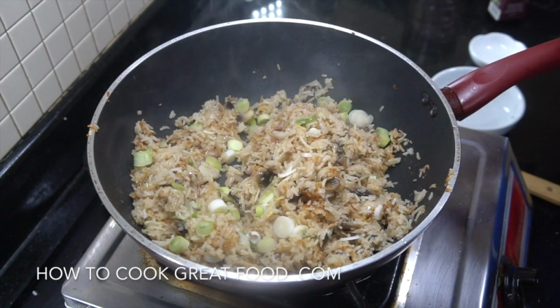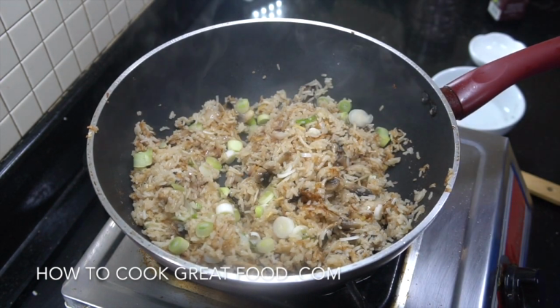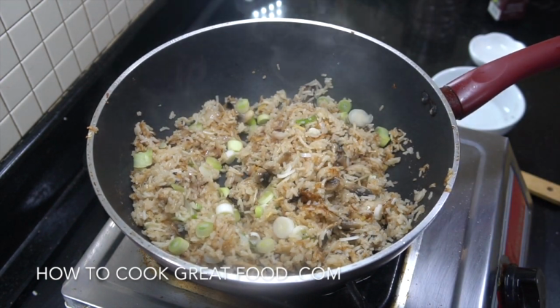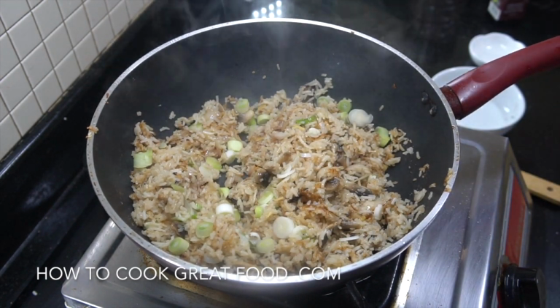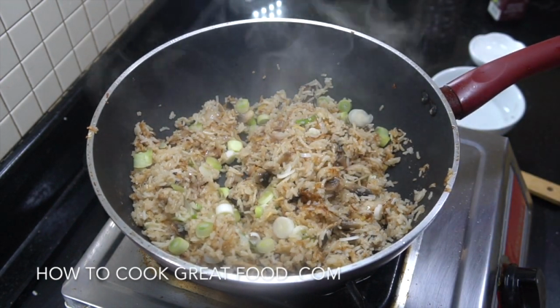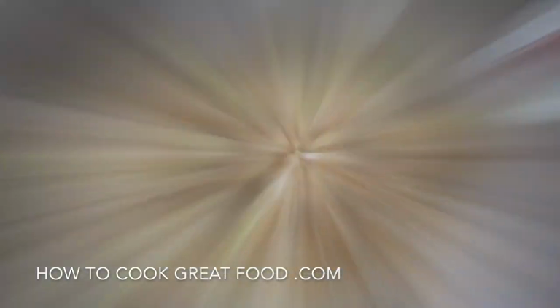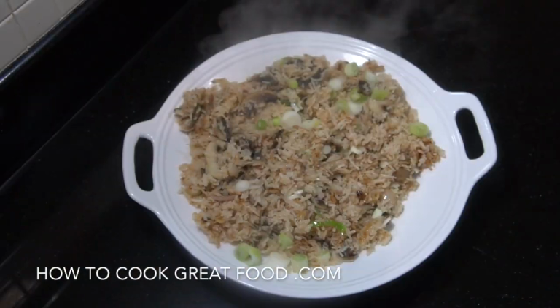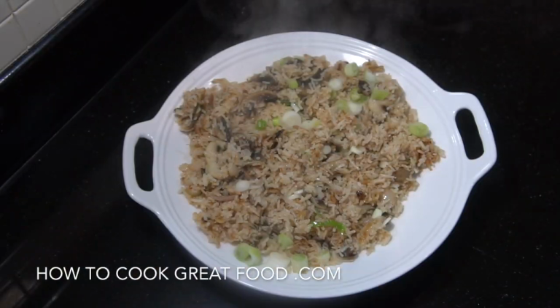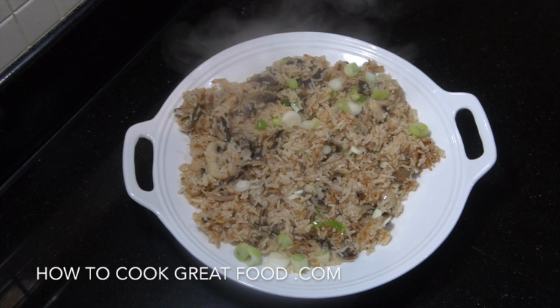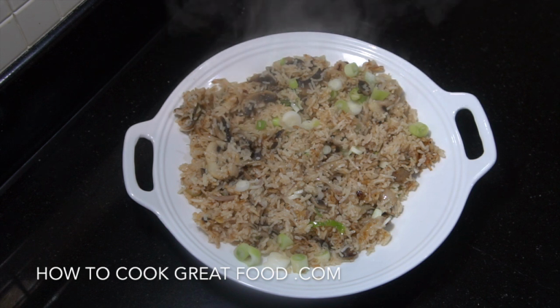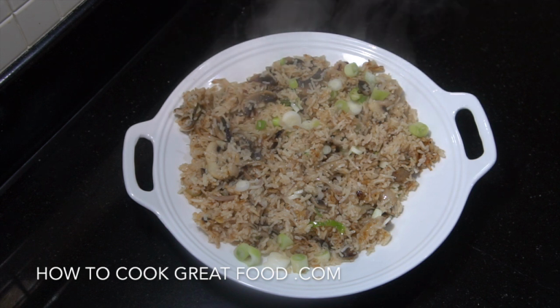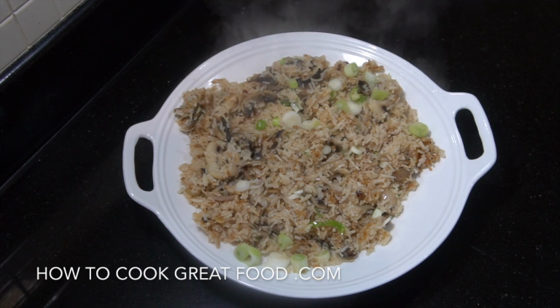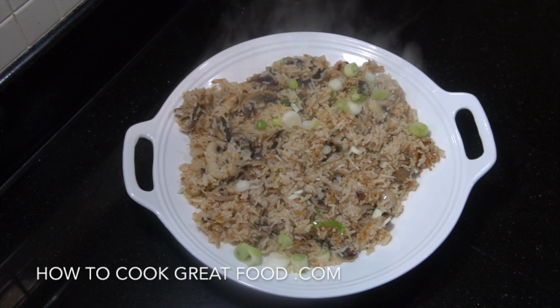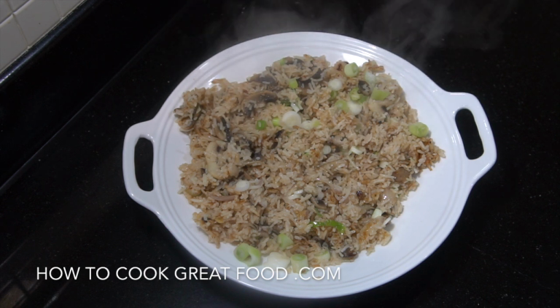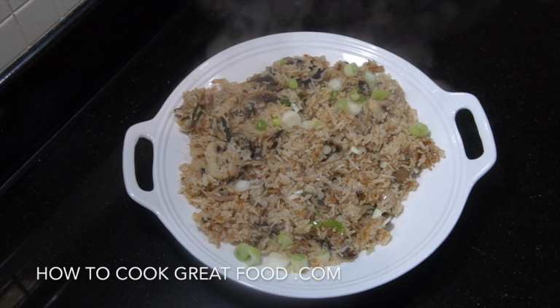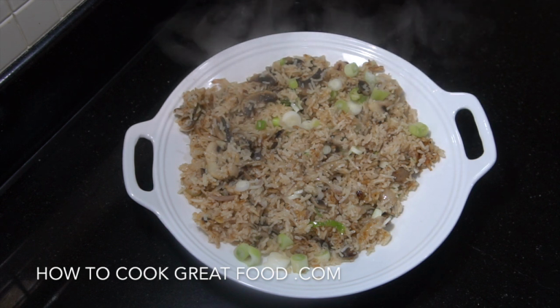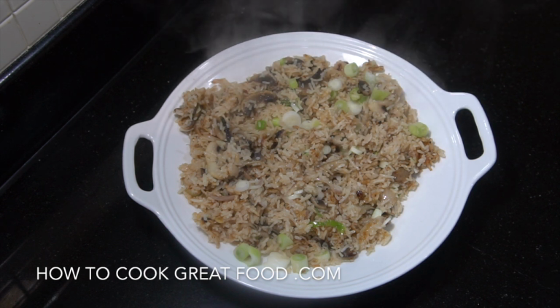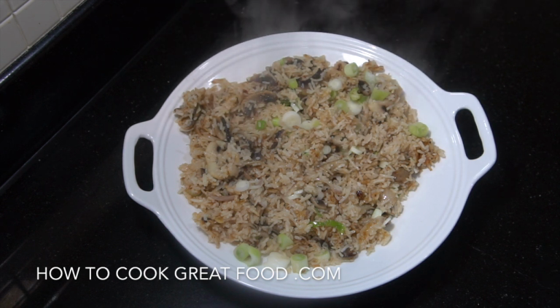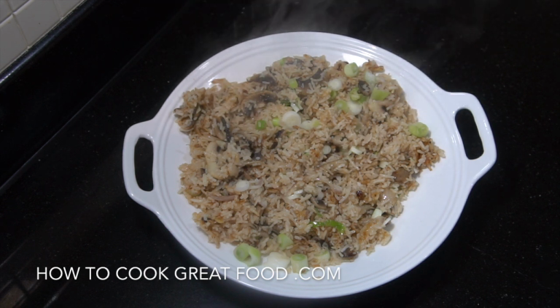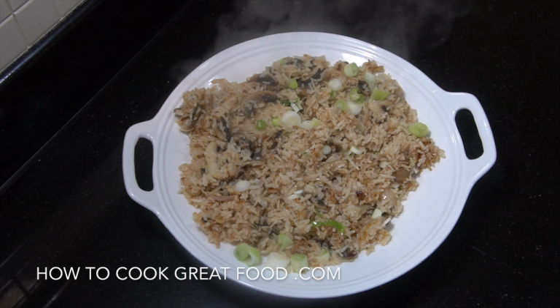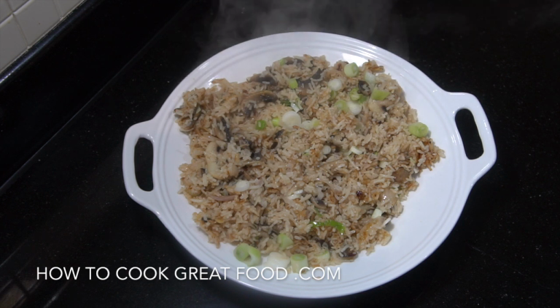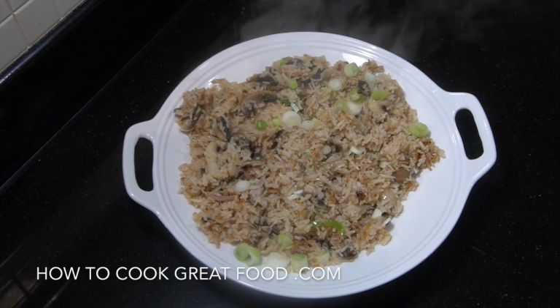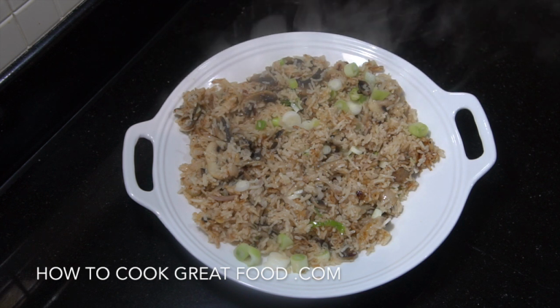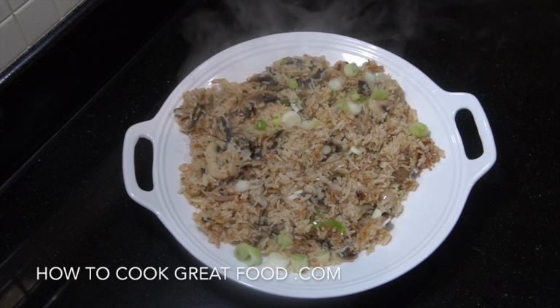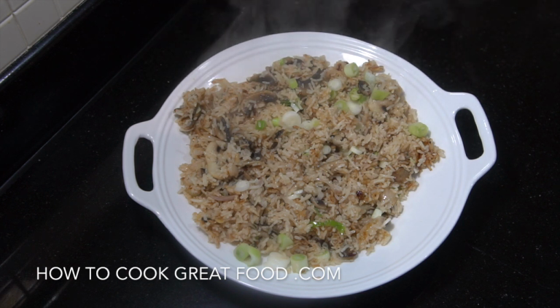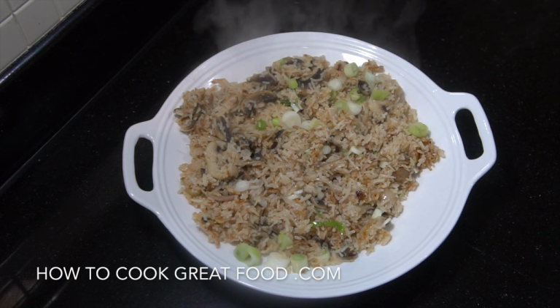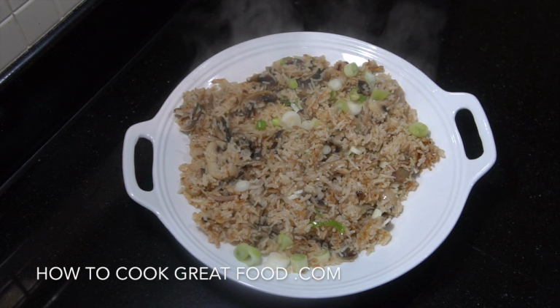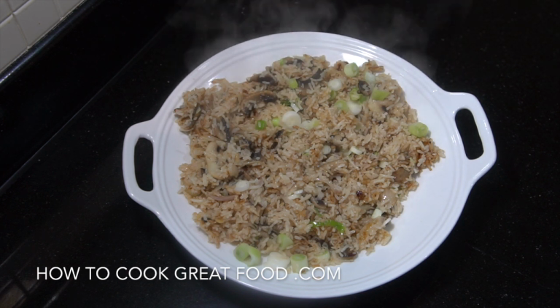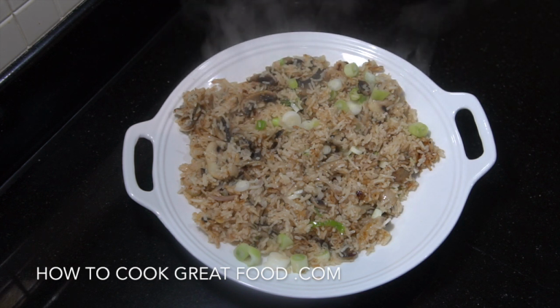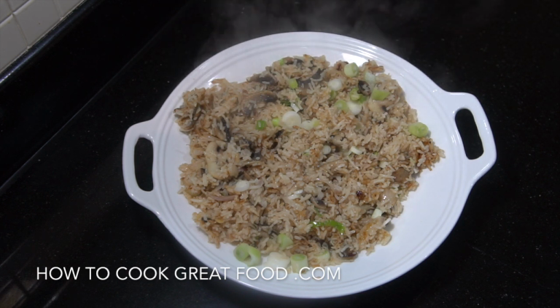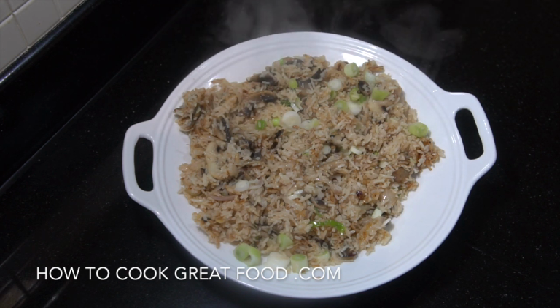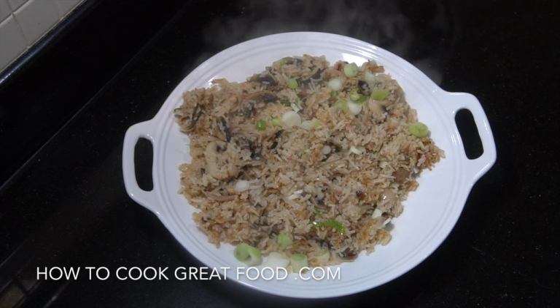And that's done. There you go — super easy, beautiful mushroom fried rice, nice and clean, really simple. Hope you enjoy that. Don't forget to subscribe to our channel and we'll see you soon.